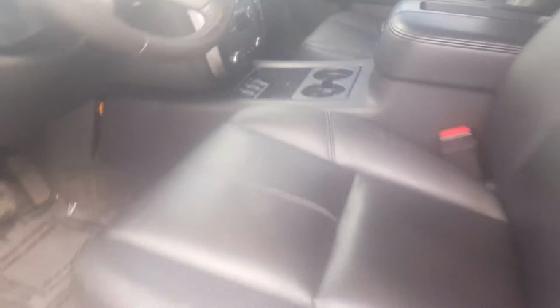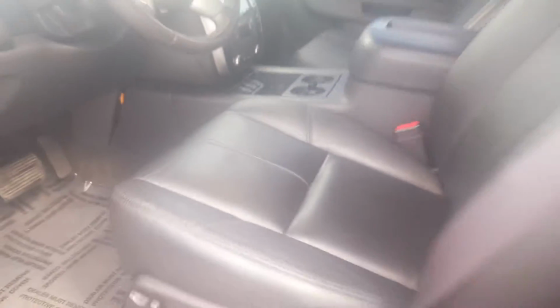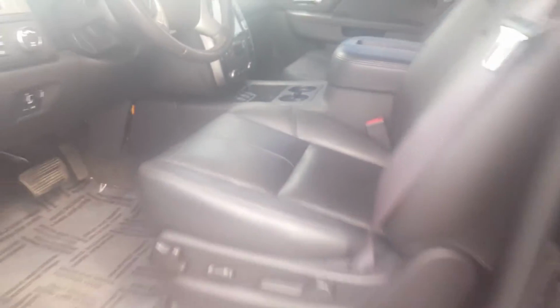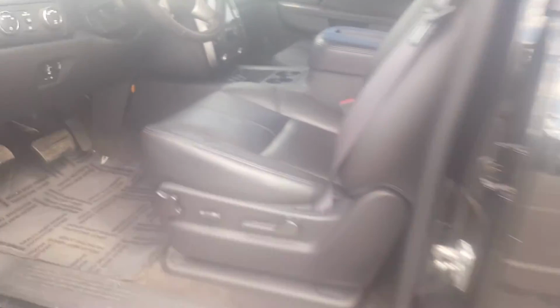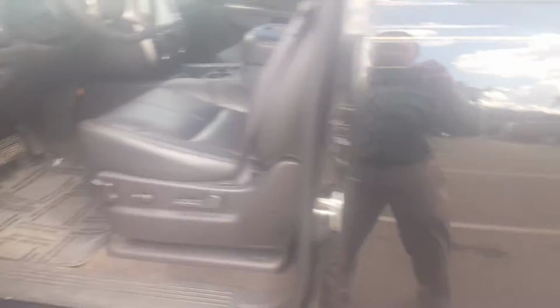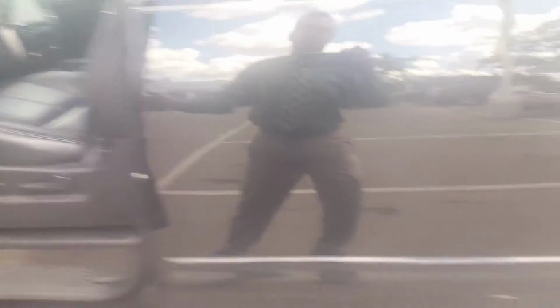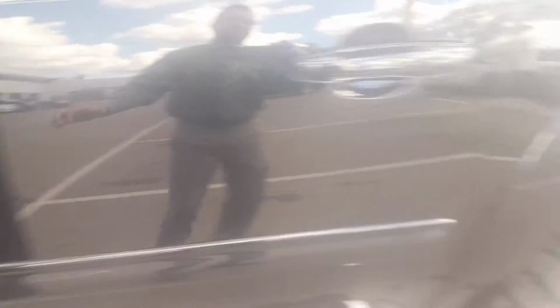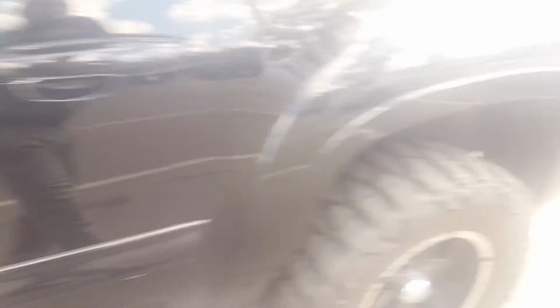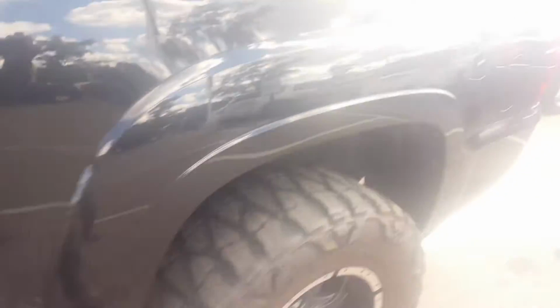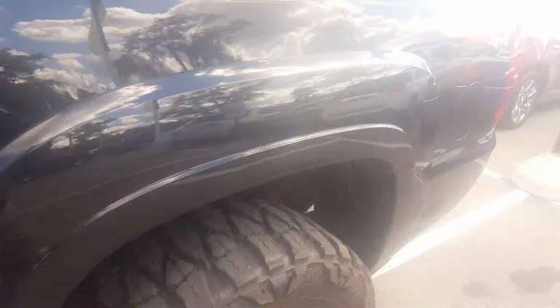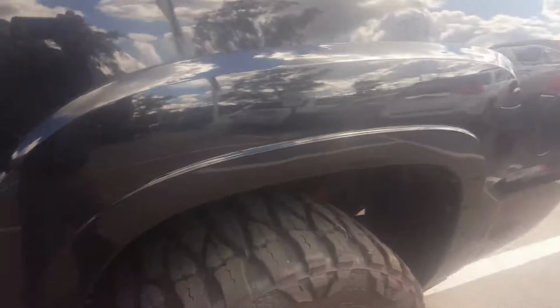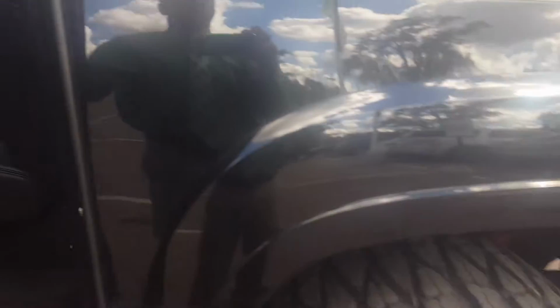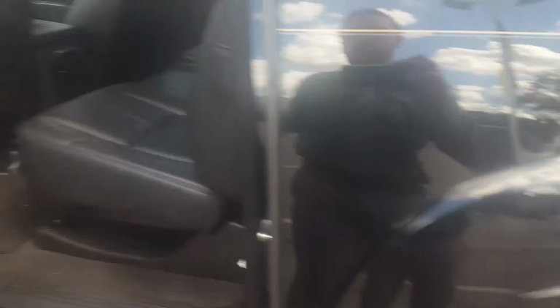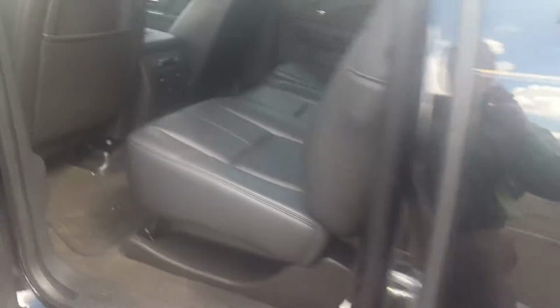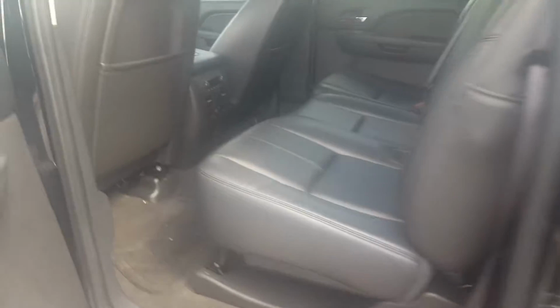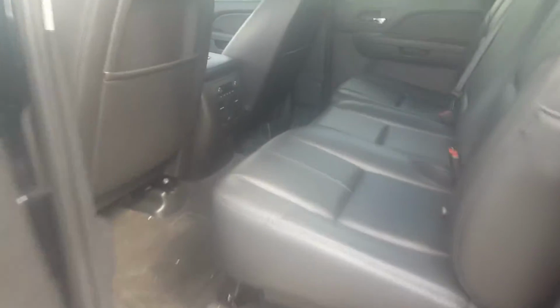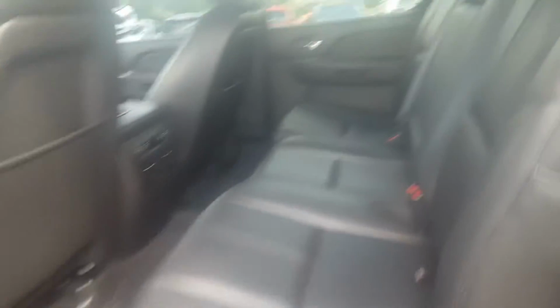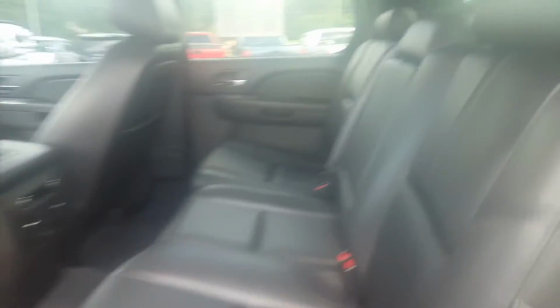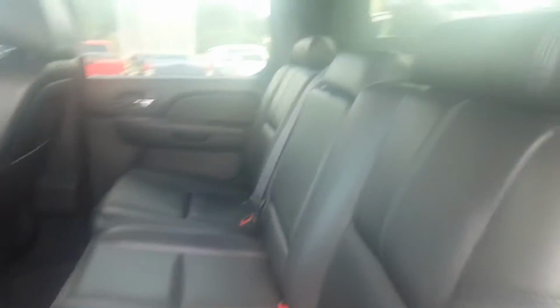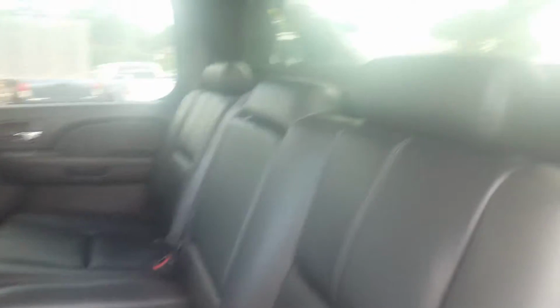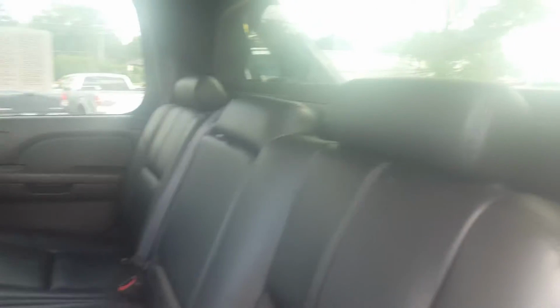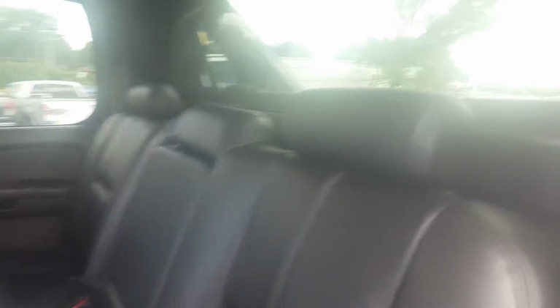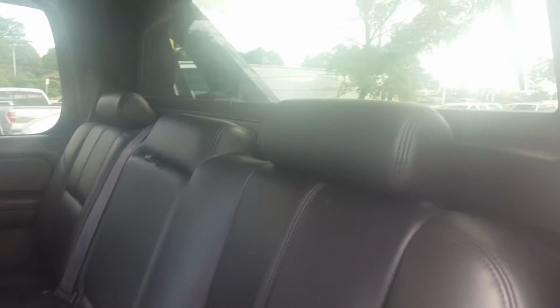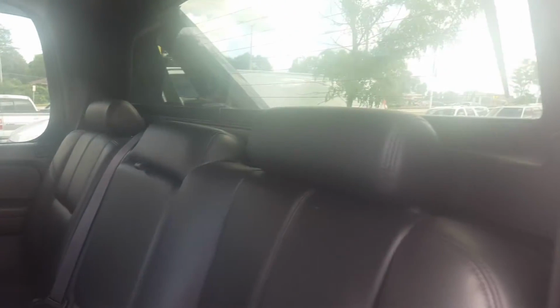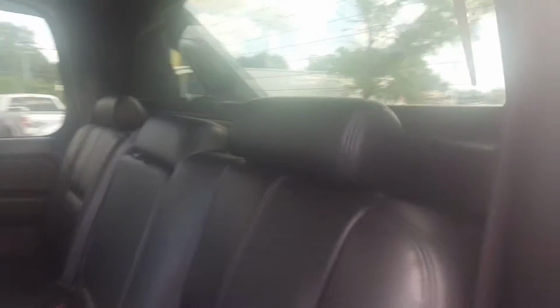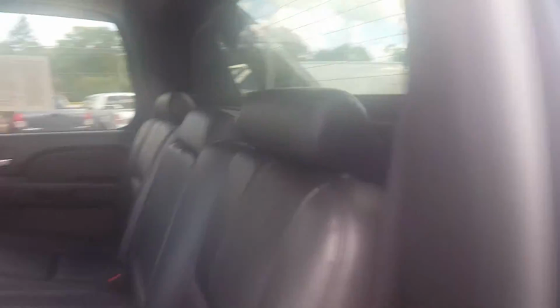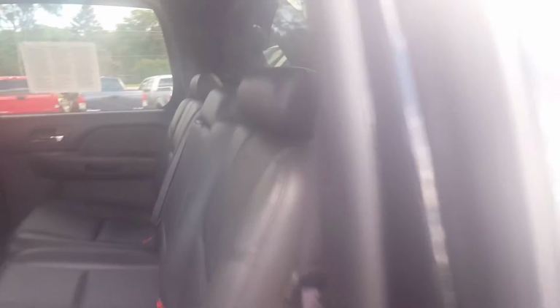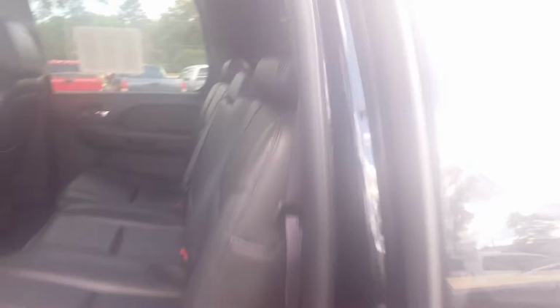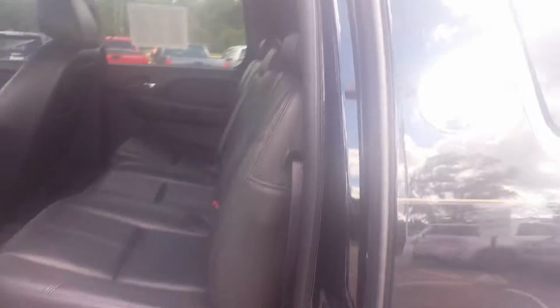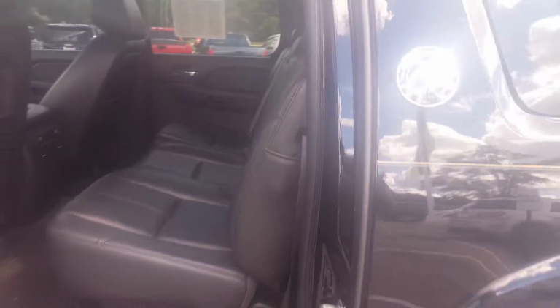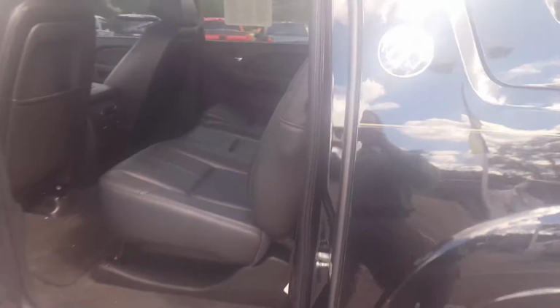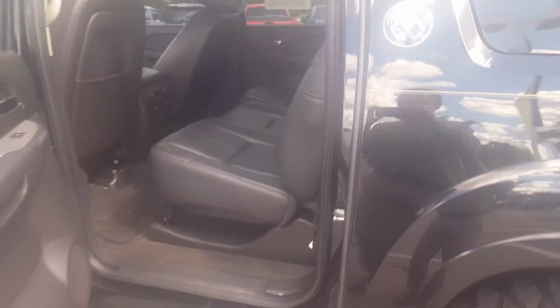One thing in particular with the Chevrolet Avalanche is the rear window is able to be taken down. The seats can maneuver, and this five-foot bed can be turned into an eight-foot bed.